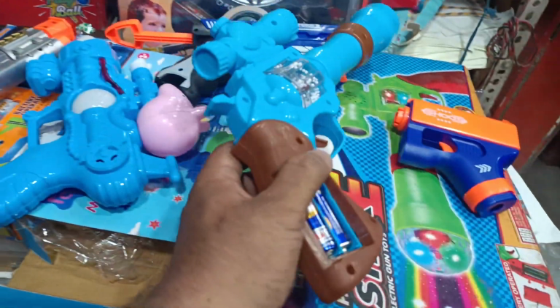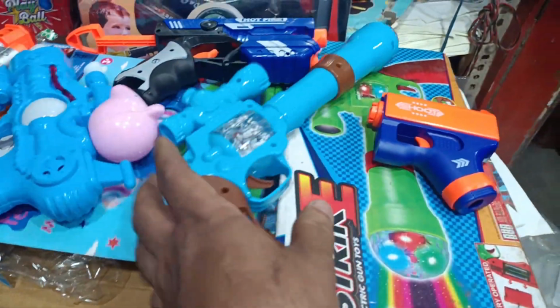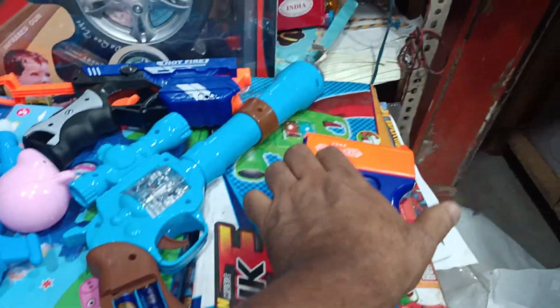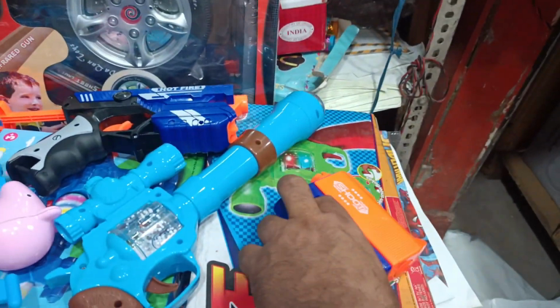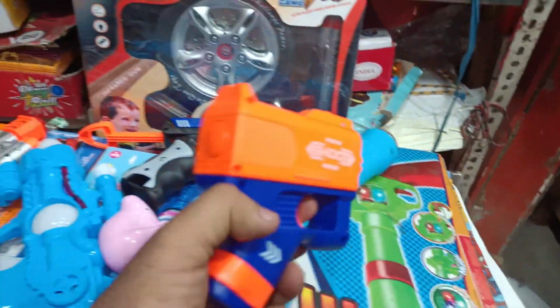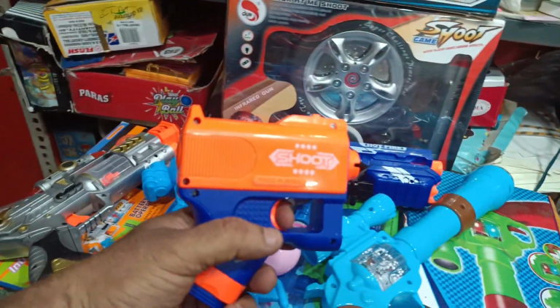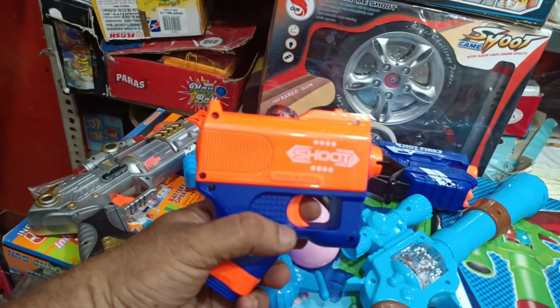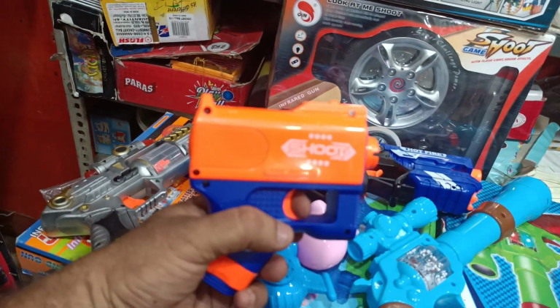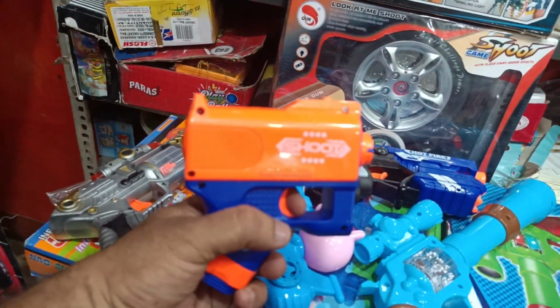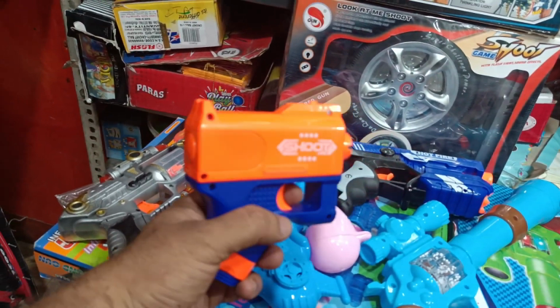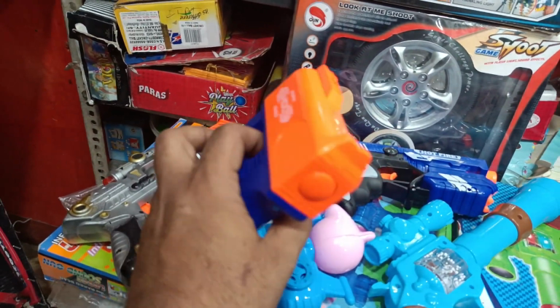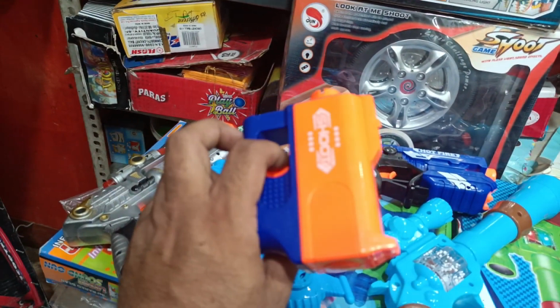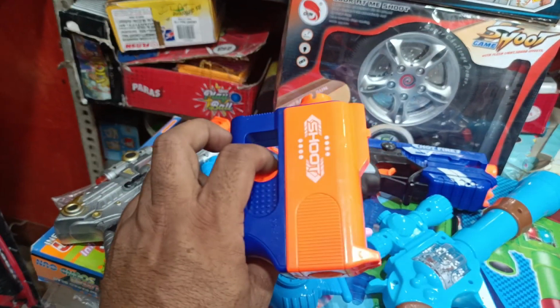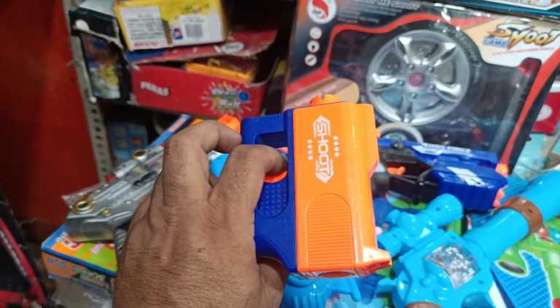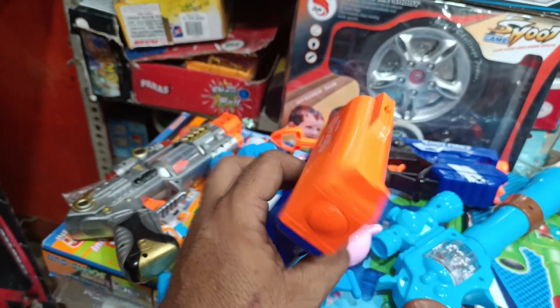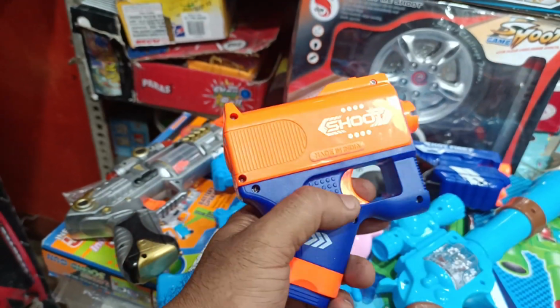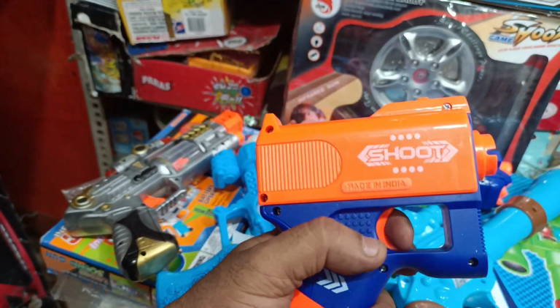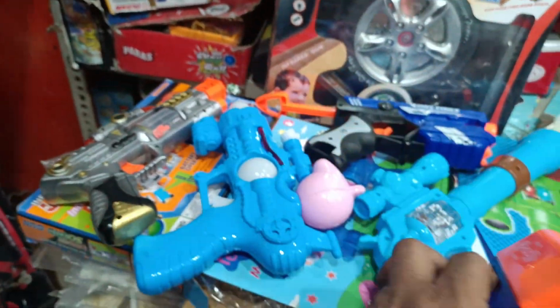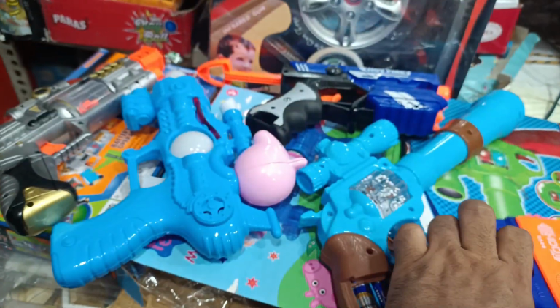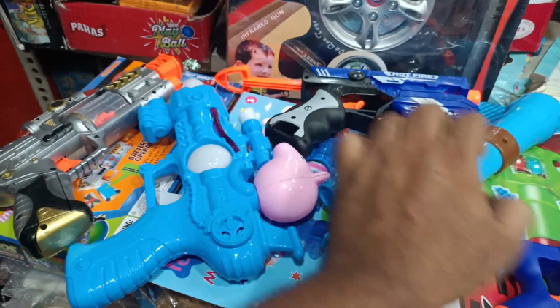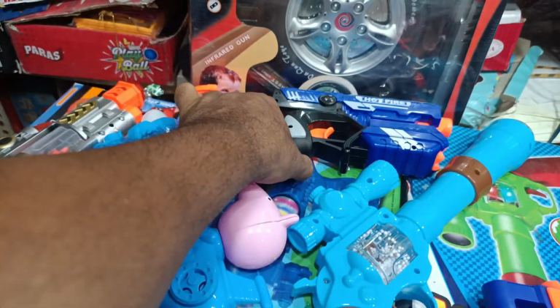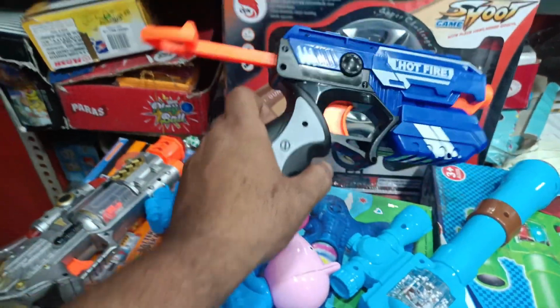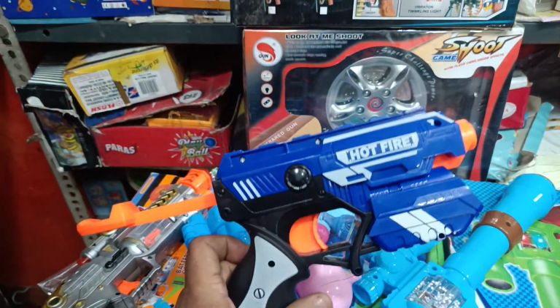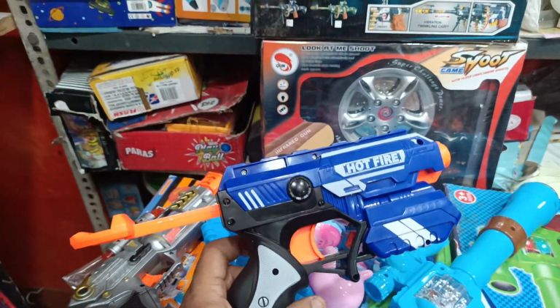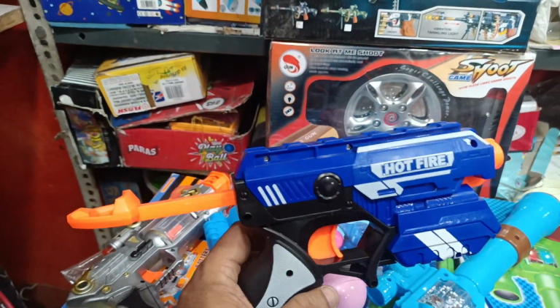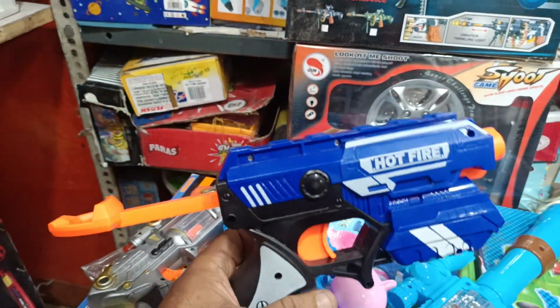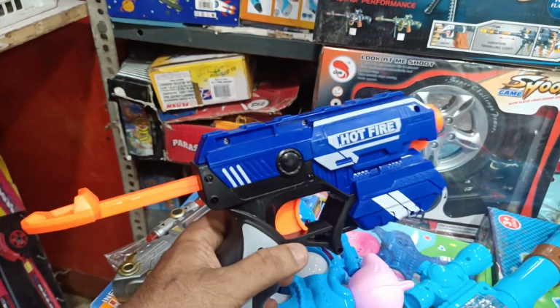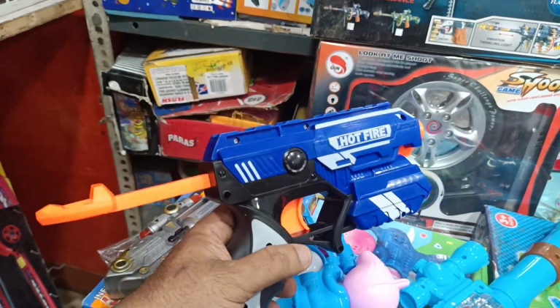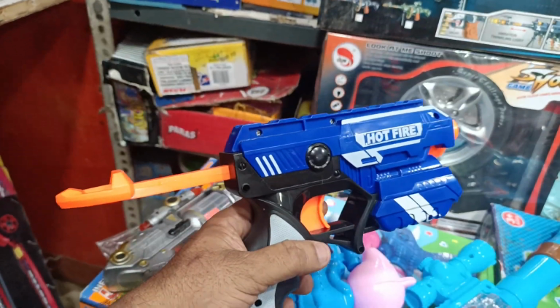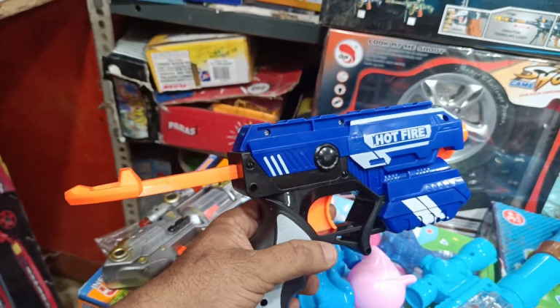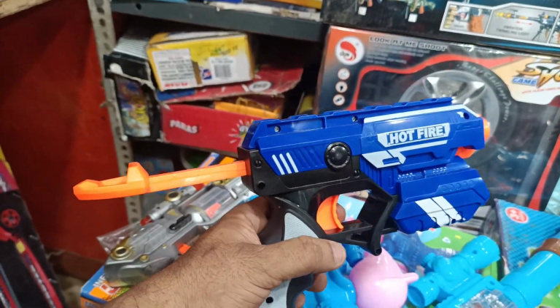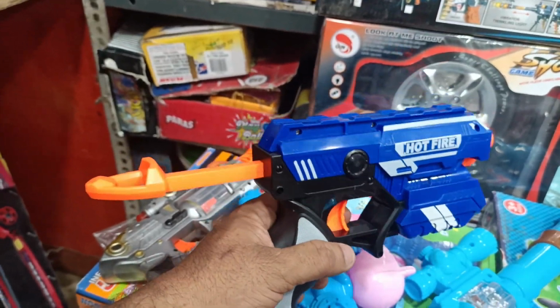This is a mini soft gun. This is a soft bullet. It is very big and harmless. This is also a soft bullet gun. This is a big version. Pull it up. This is also a soft bullet gun and also a very big device.